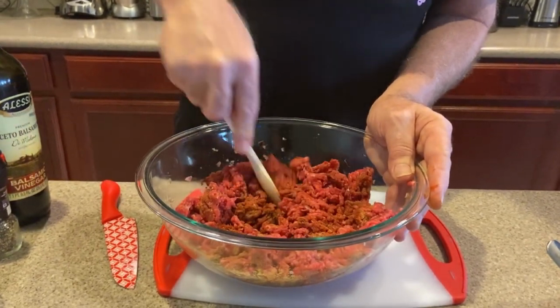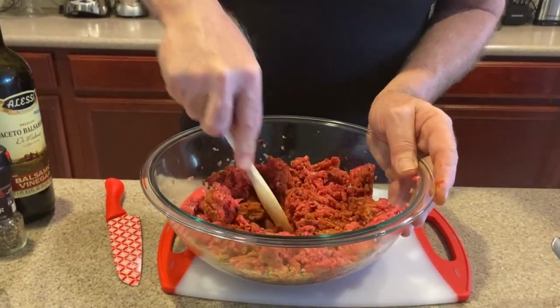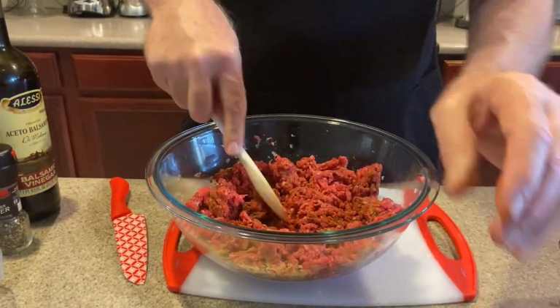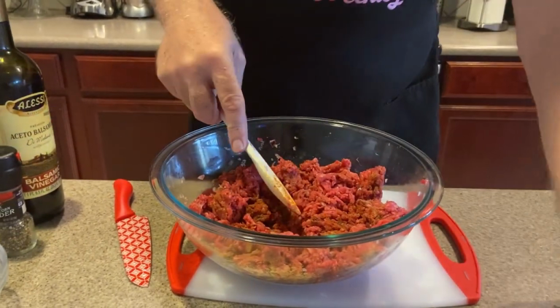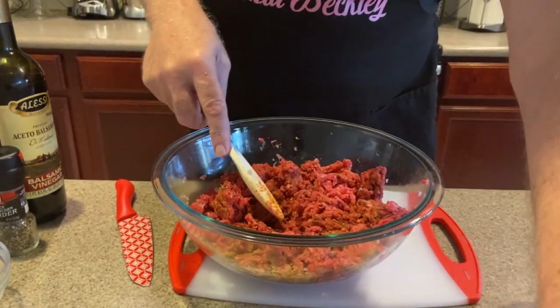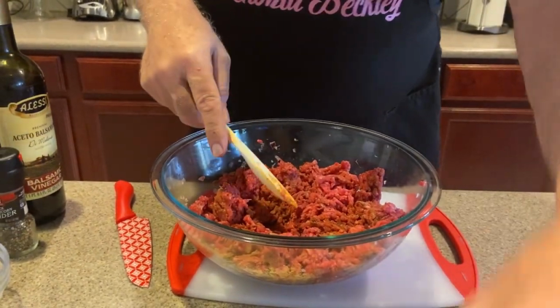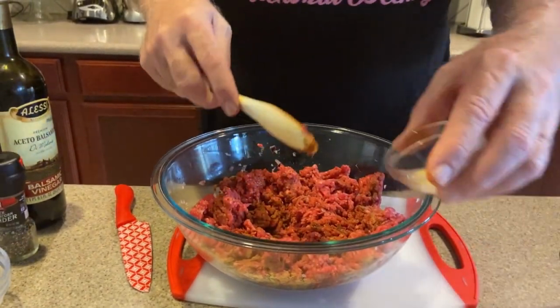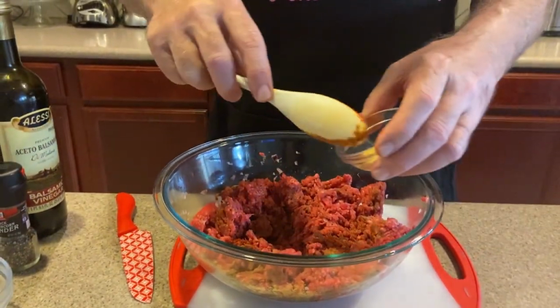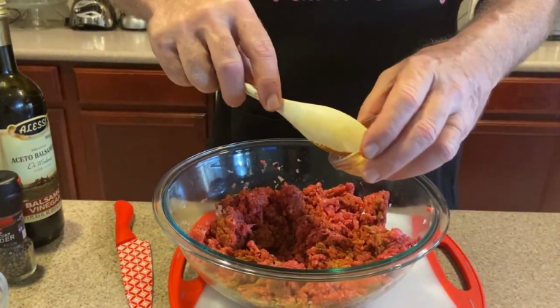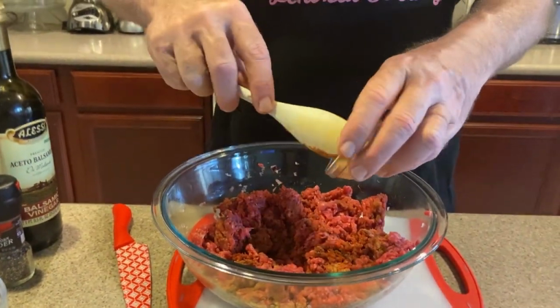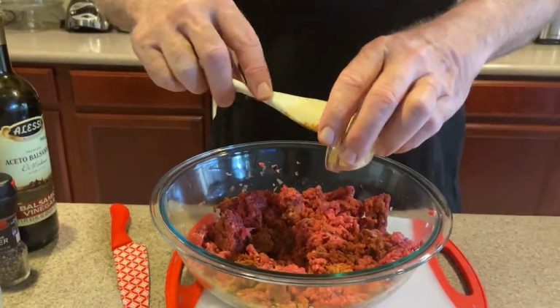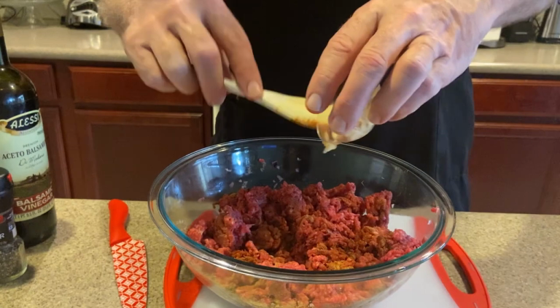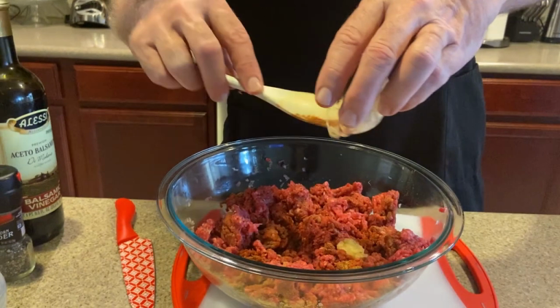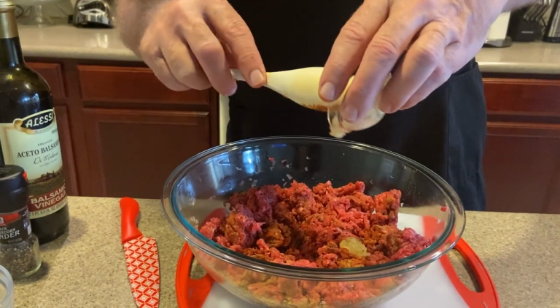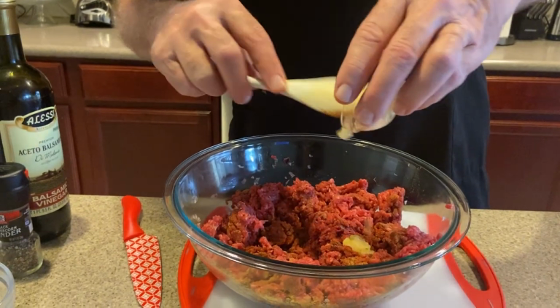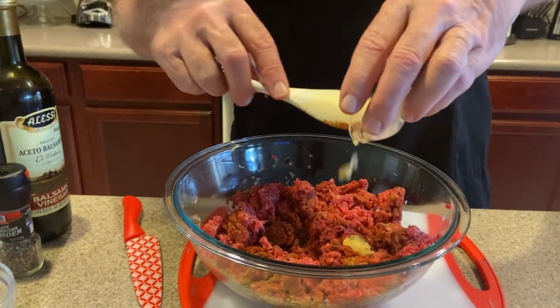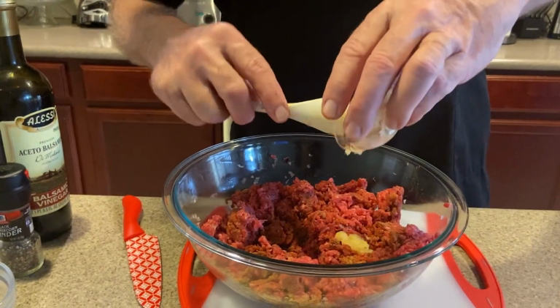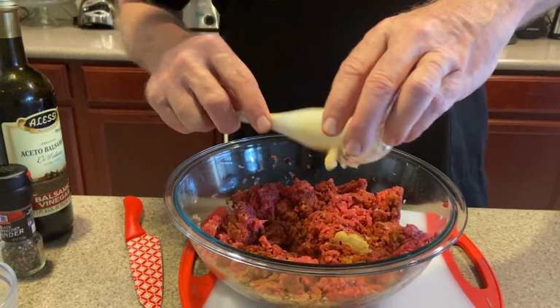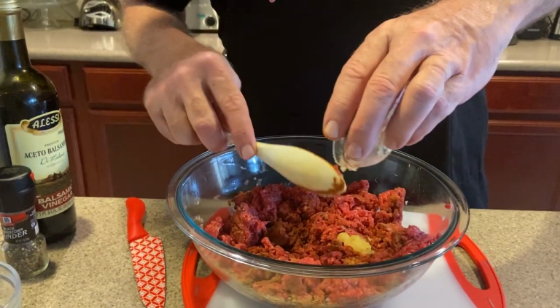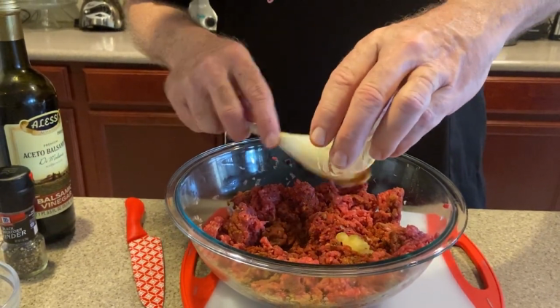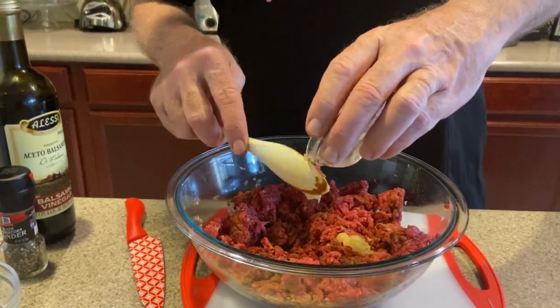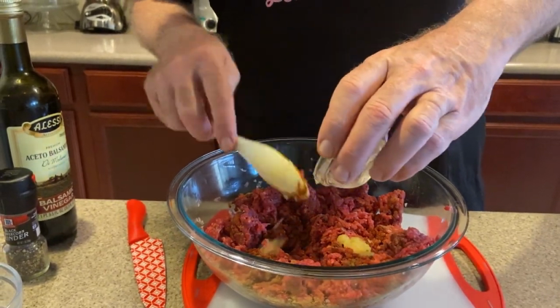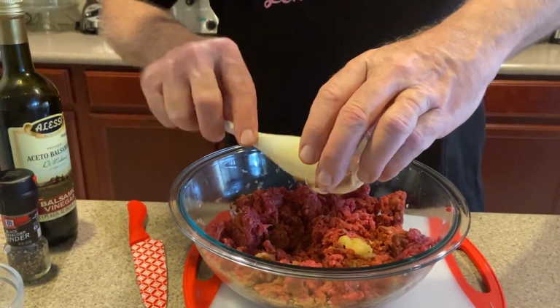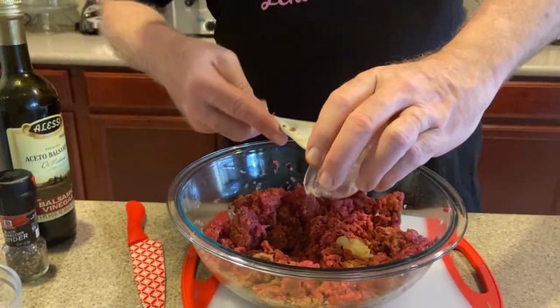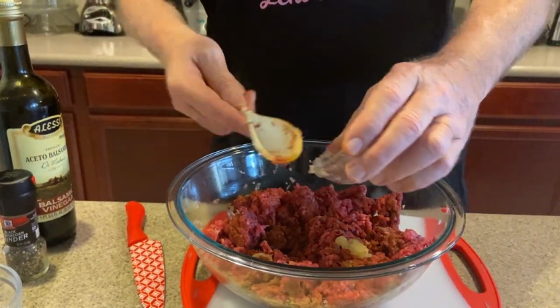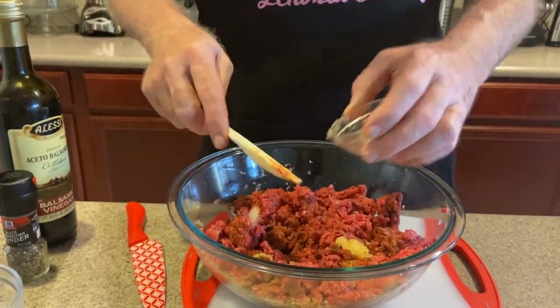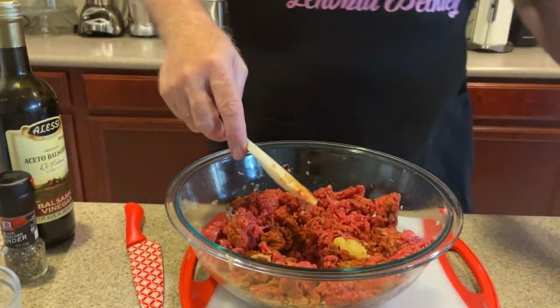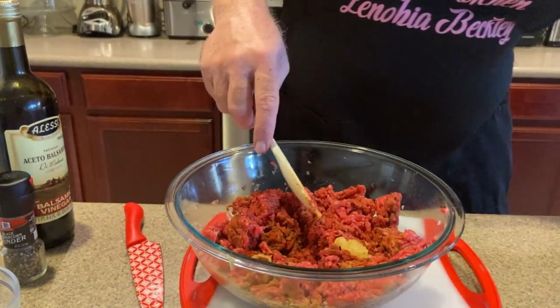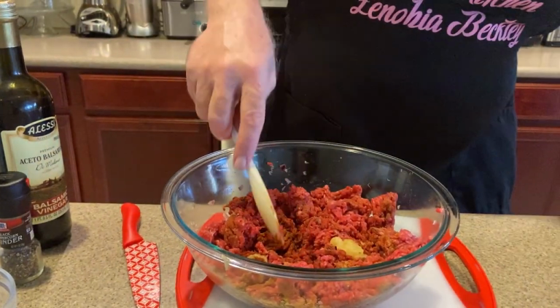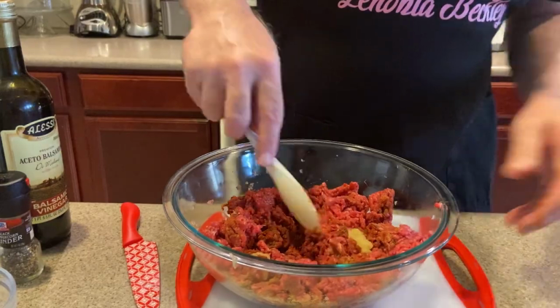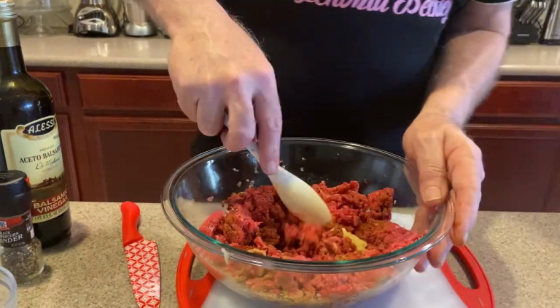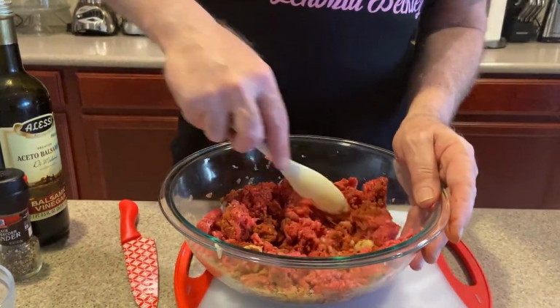Now we've got the garlic — two cloves. You could even put three if you want to, but we'll go for two today.